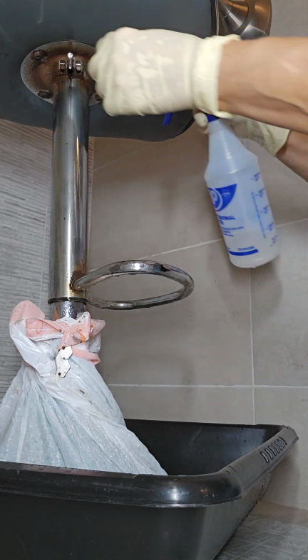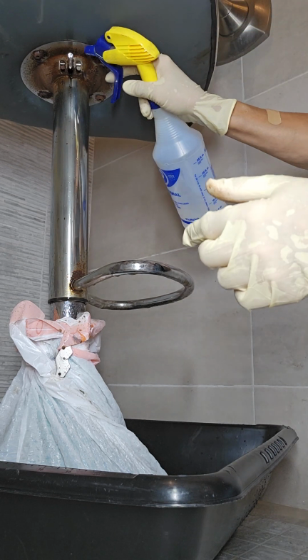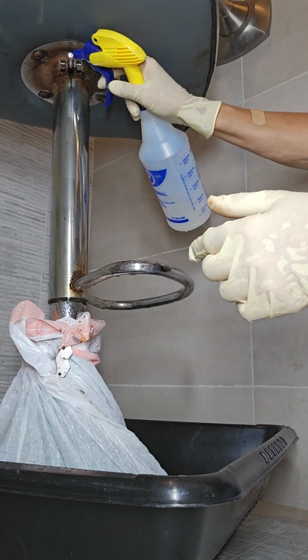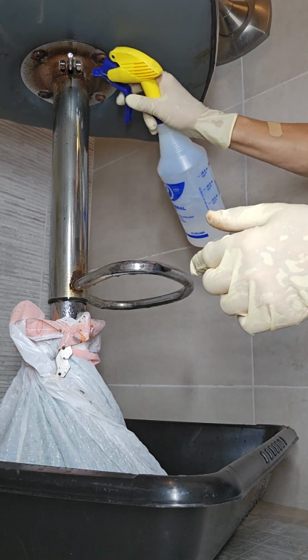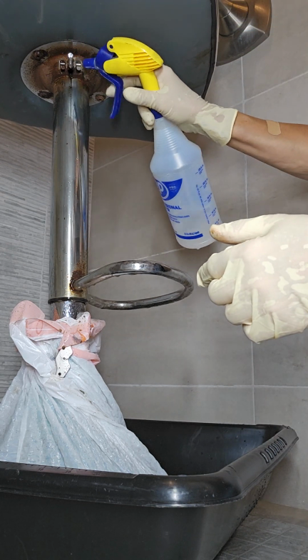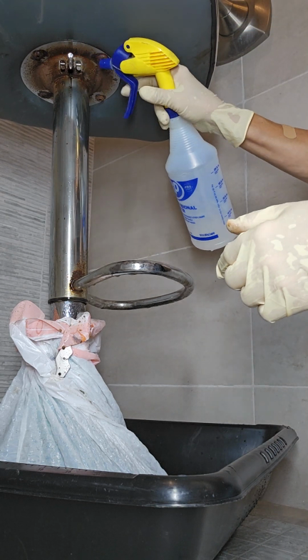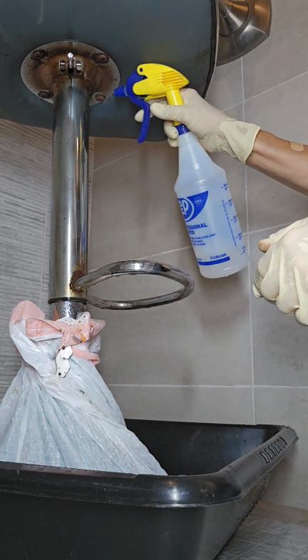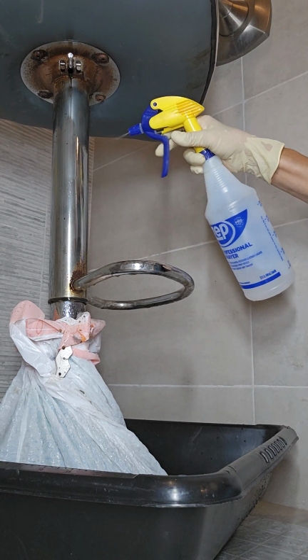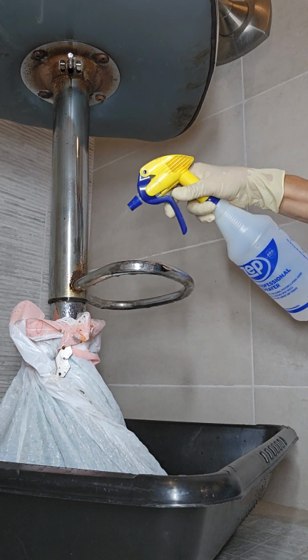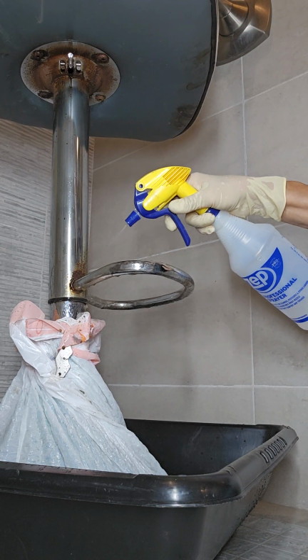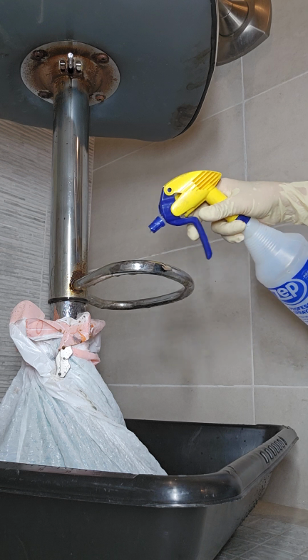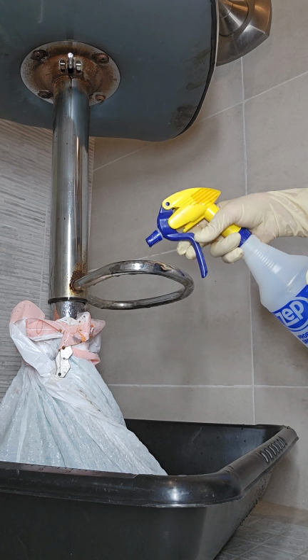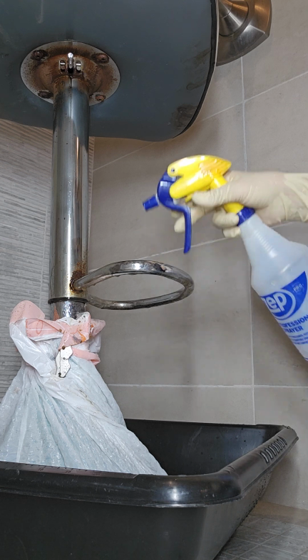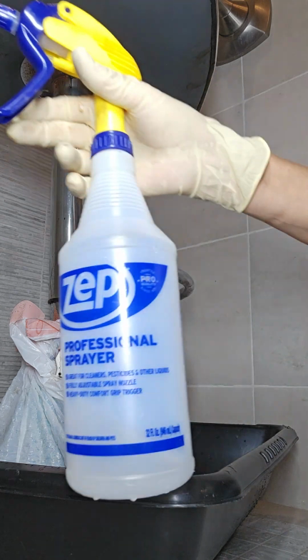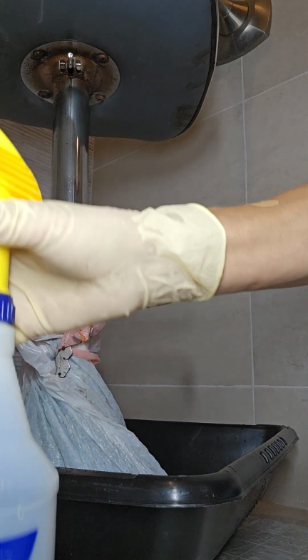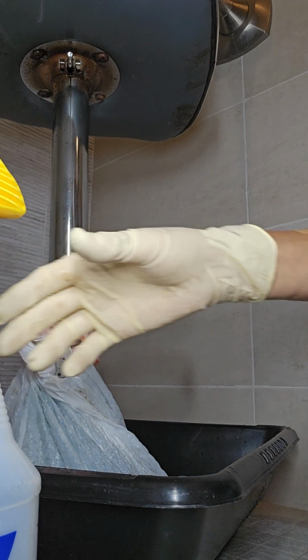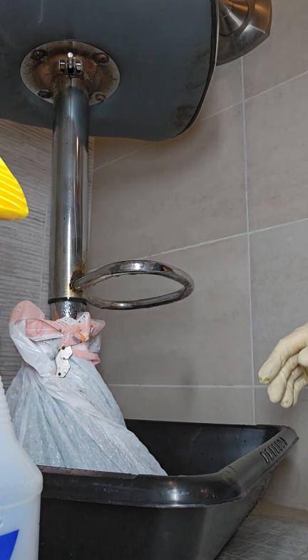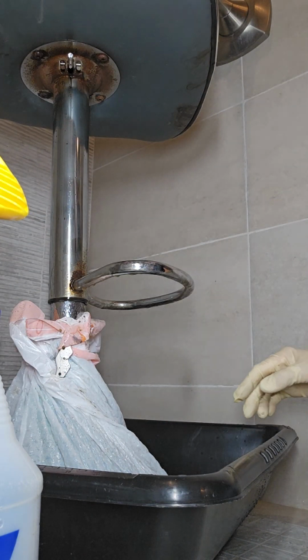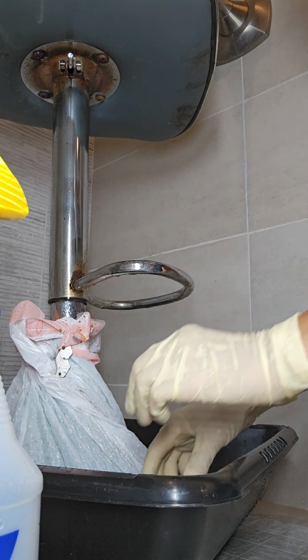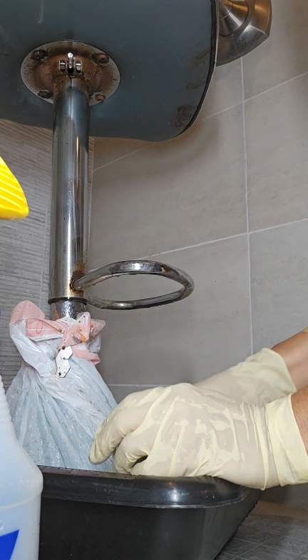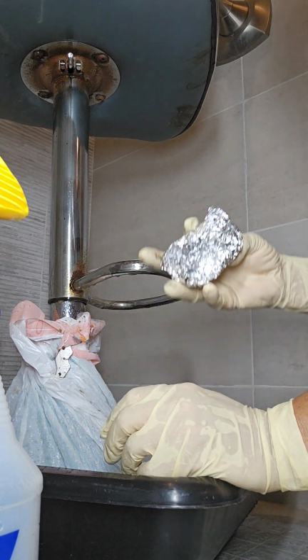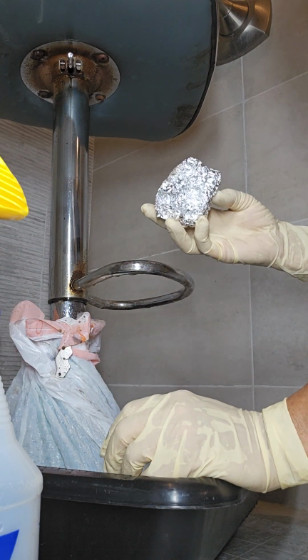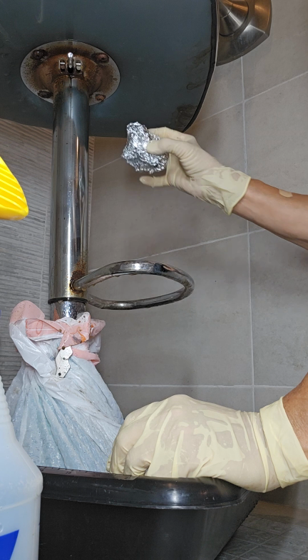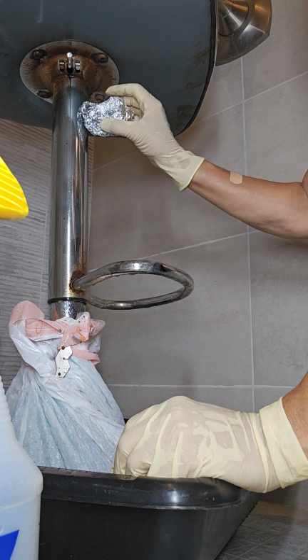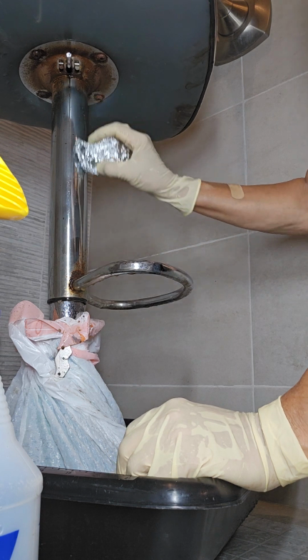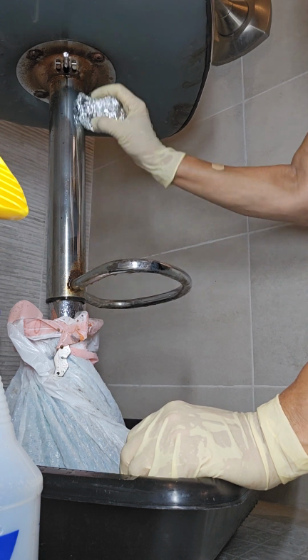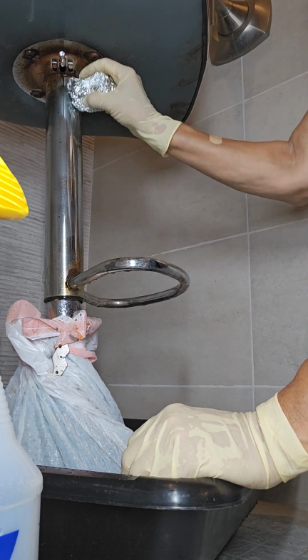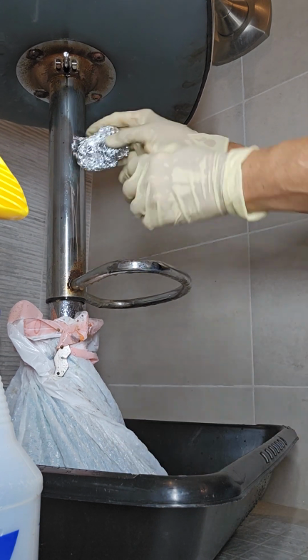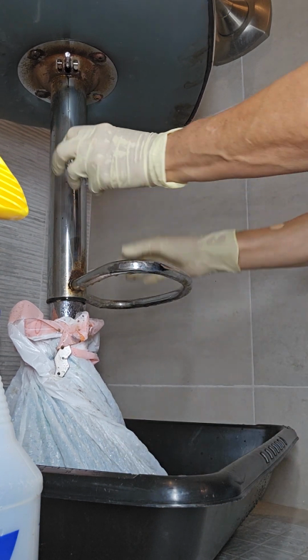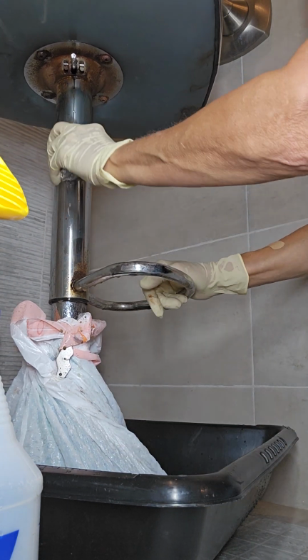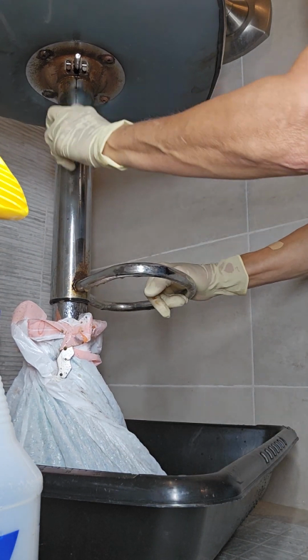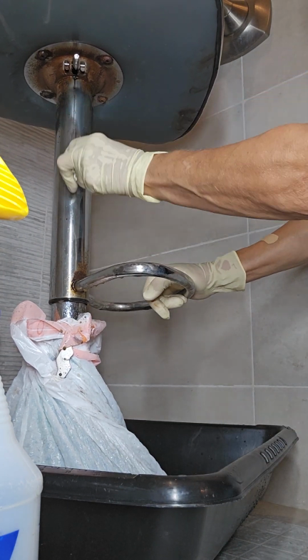I'm going to get a nice little stainless steel doodad, because this is going in my cargo trailer being converted into a camping trailer while still being used as a cargo trailer. So it's going to be really cool by the time I'm done.